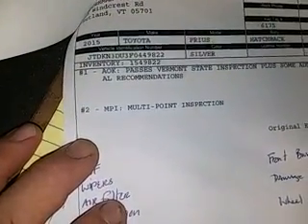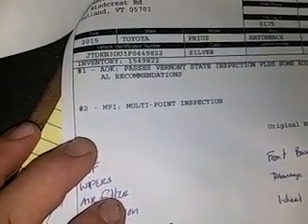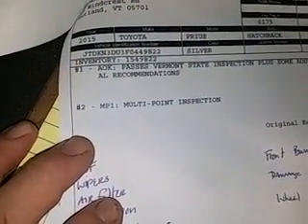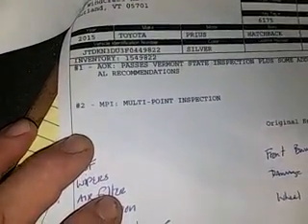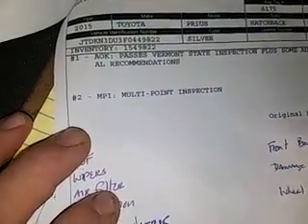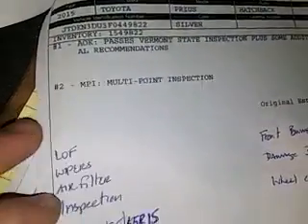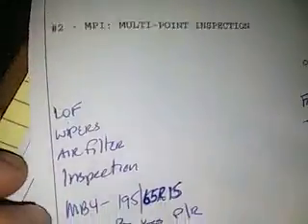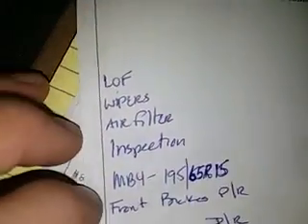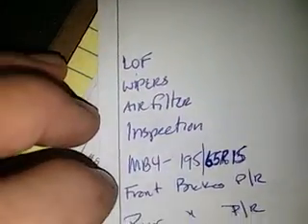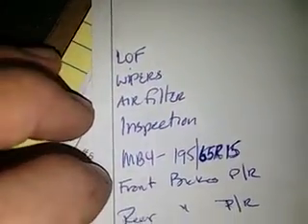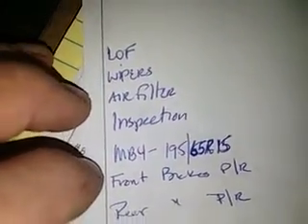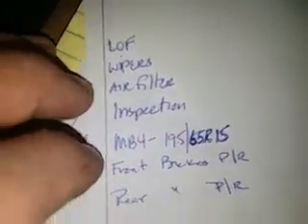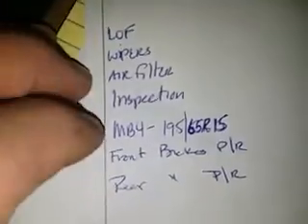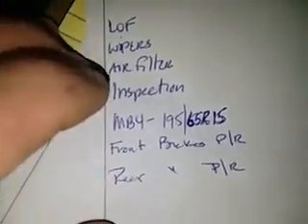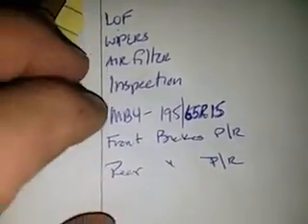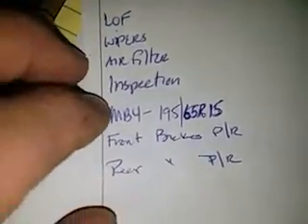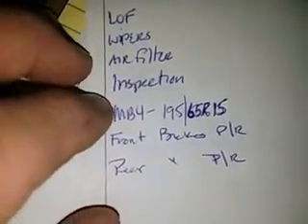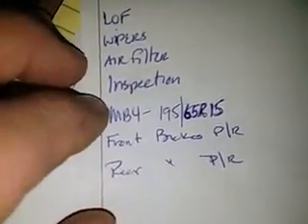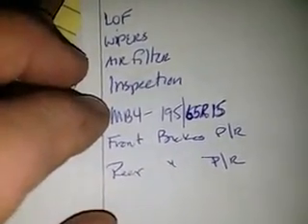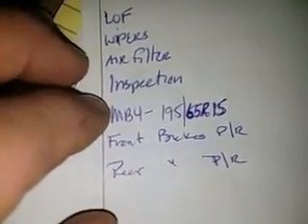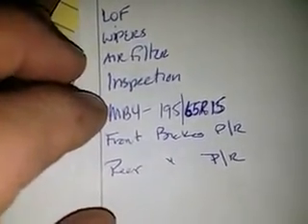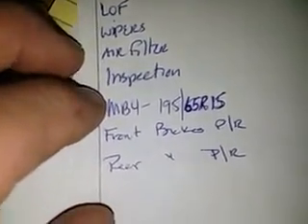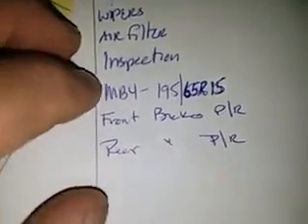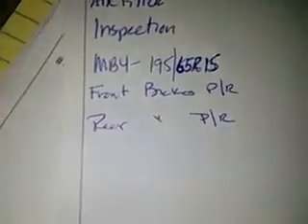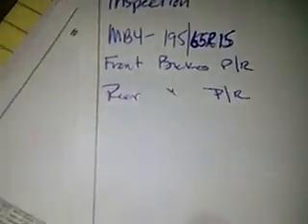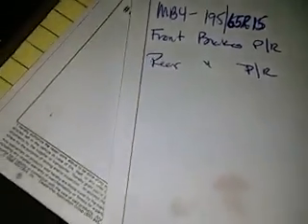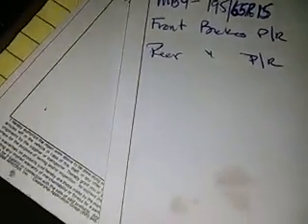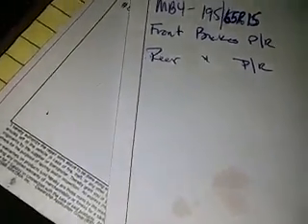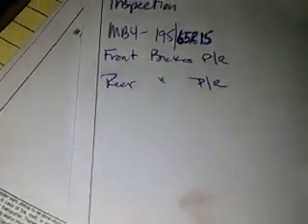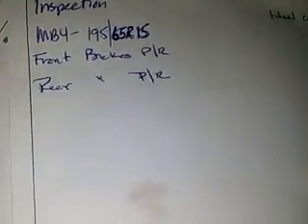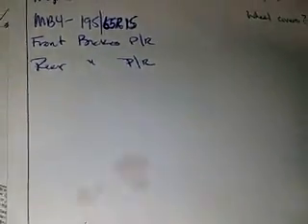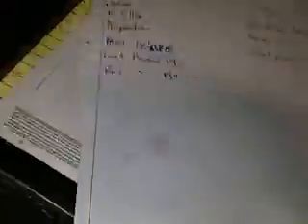2015 Toyota Prius — LOF, wipers, air filter inspection, and tire rotation. Services performed include new tires, front brake pads and rotors, and rear brake pads and rotors.